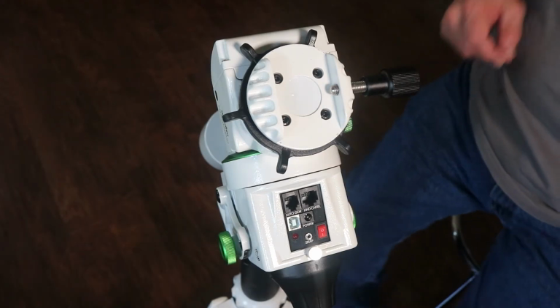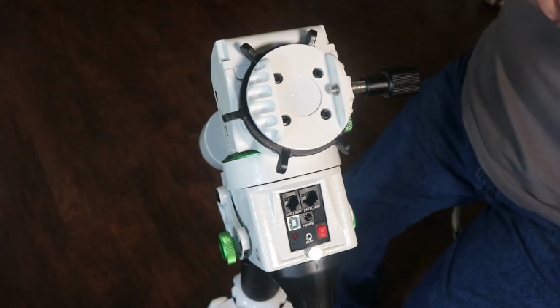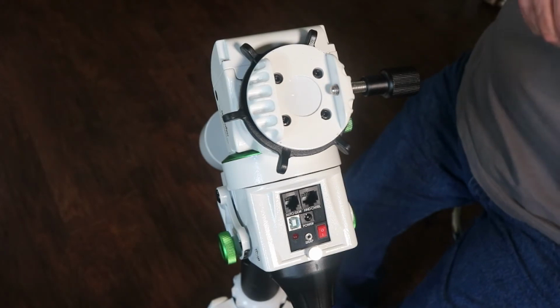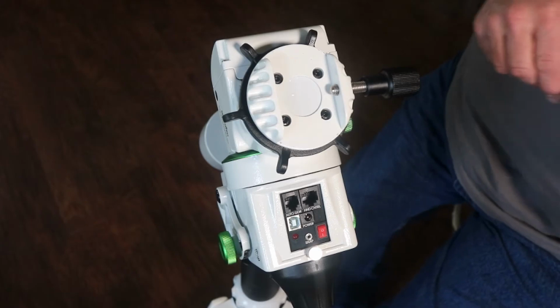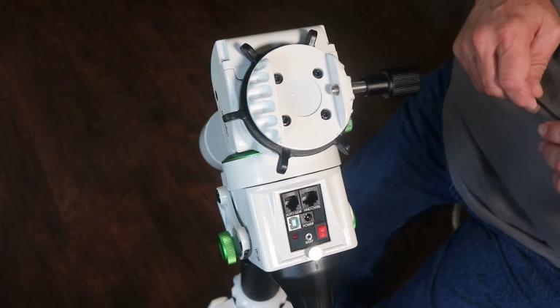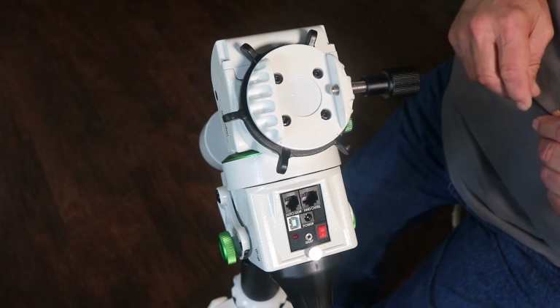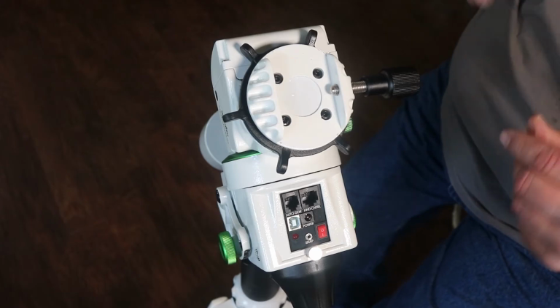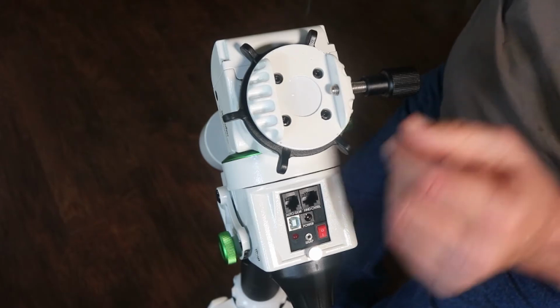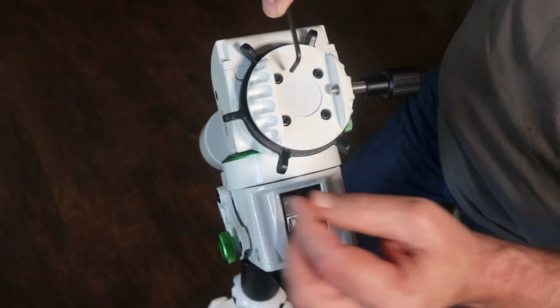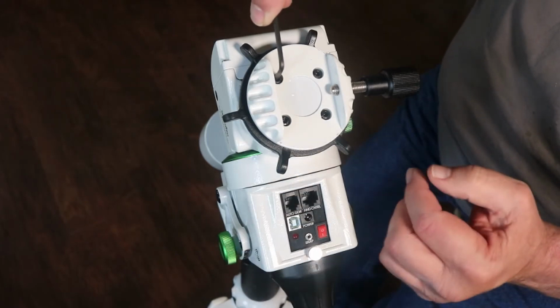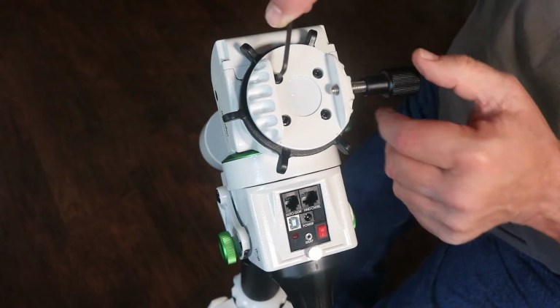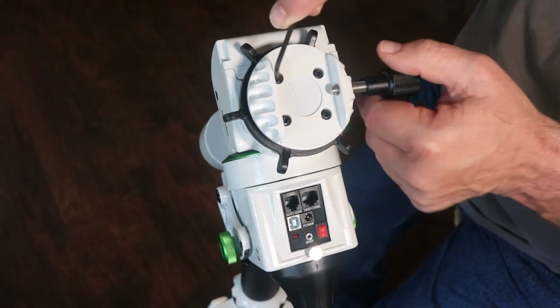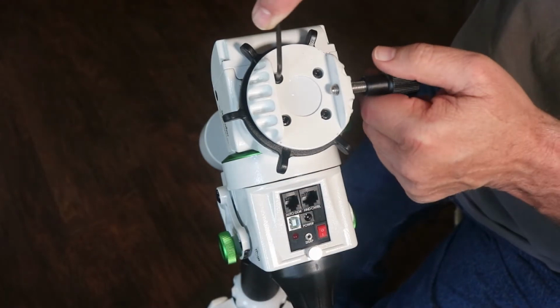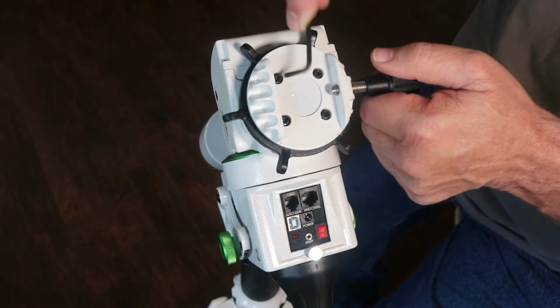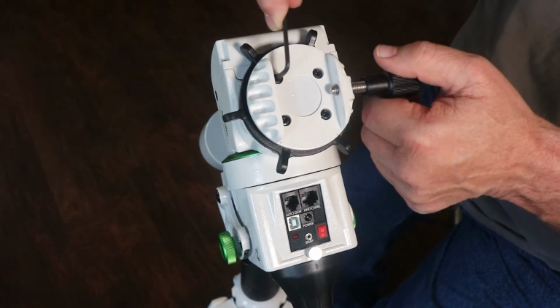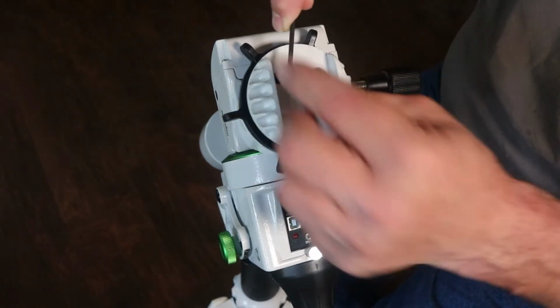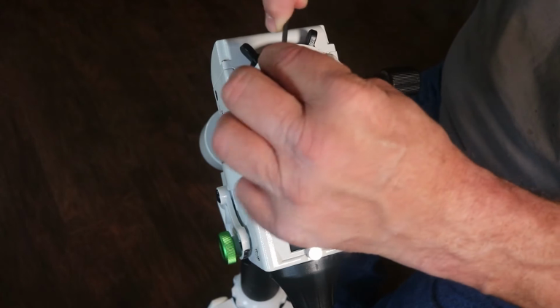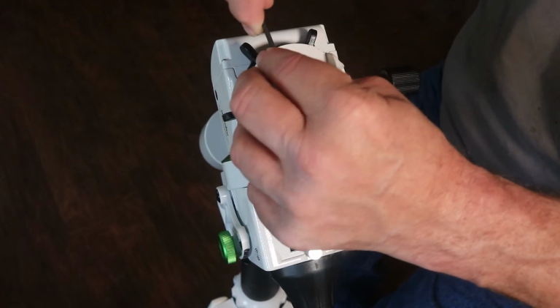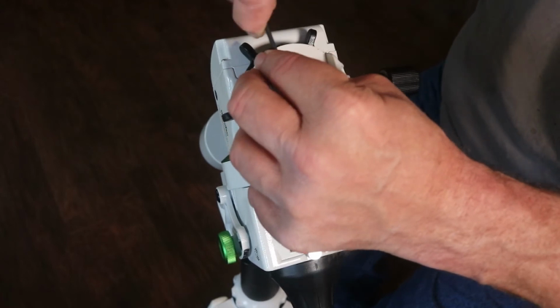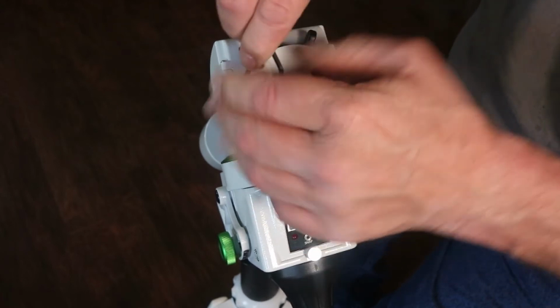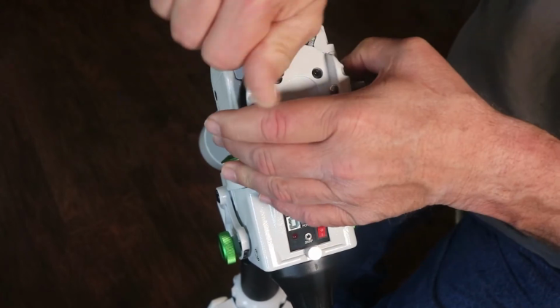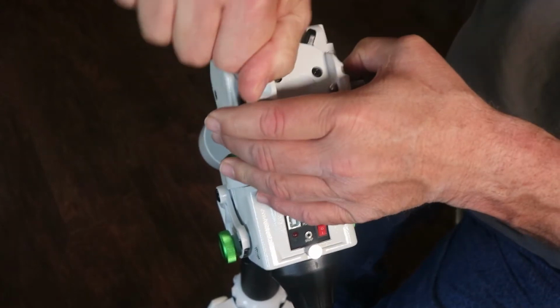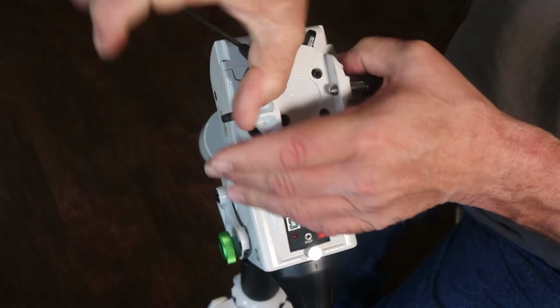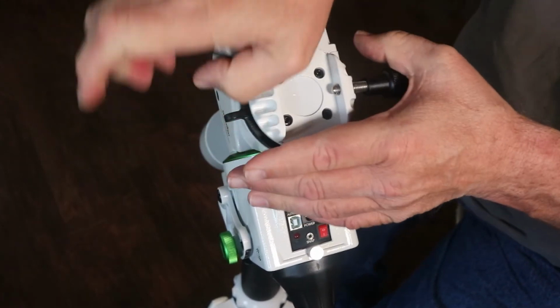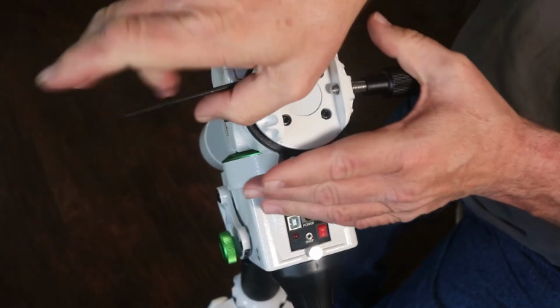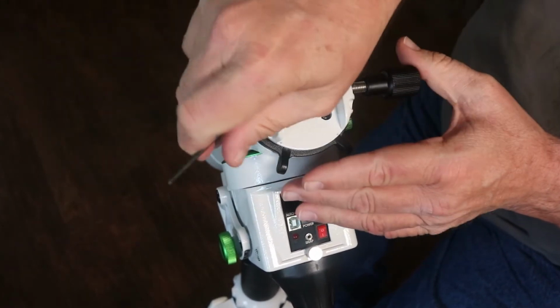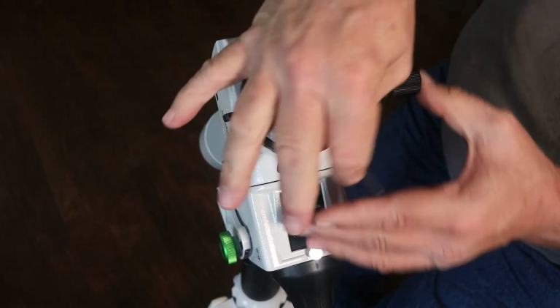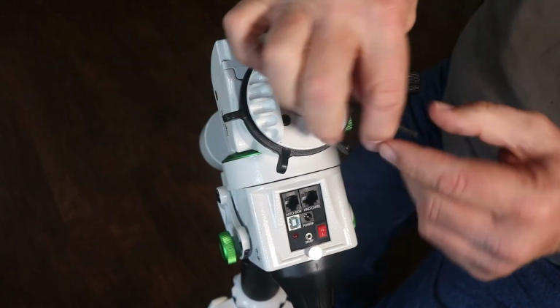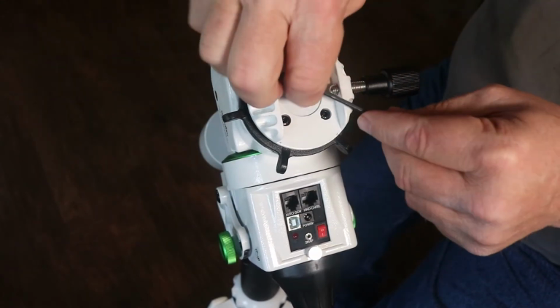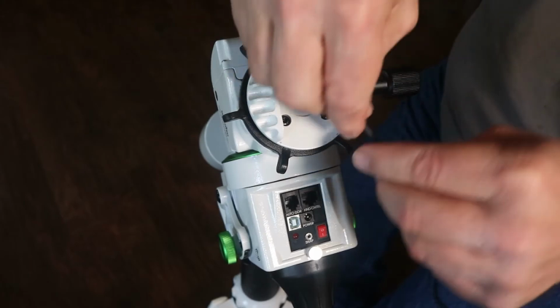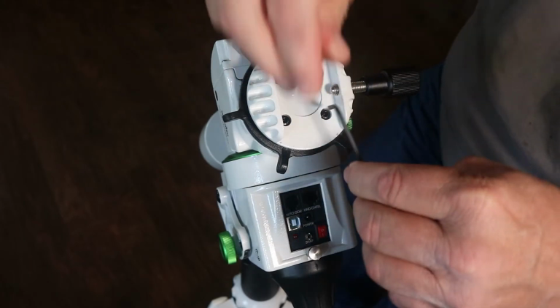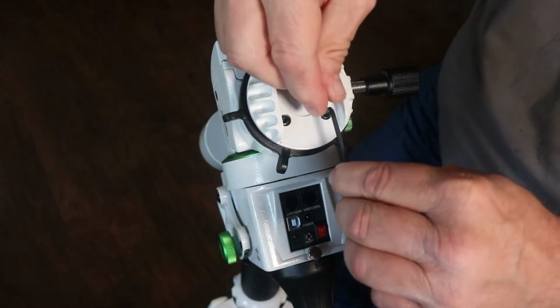We begin by removing these four hex bolts here — the Allen head bolts — to remove the existing saddle. Loosen those up.